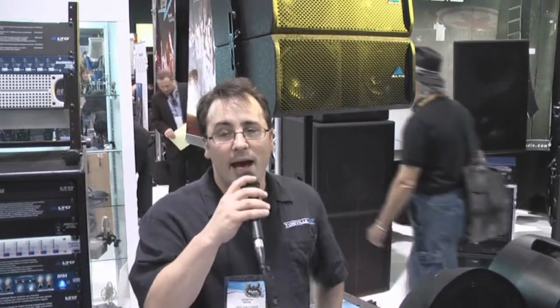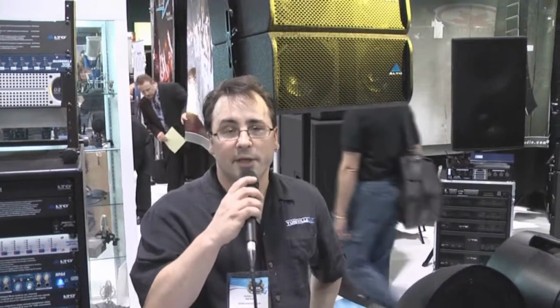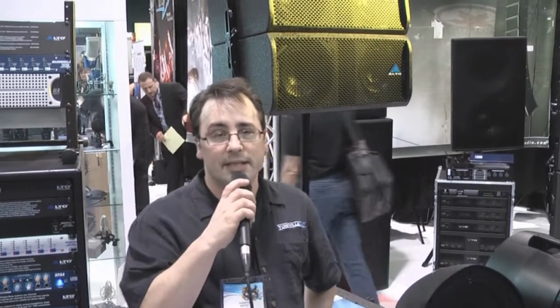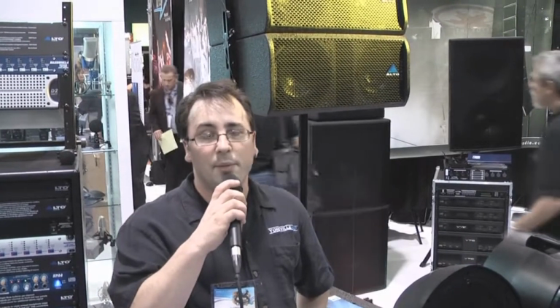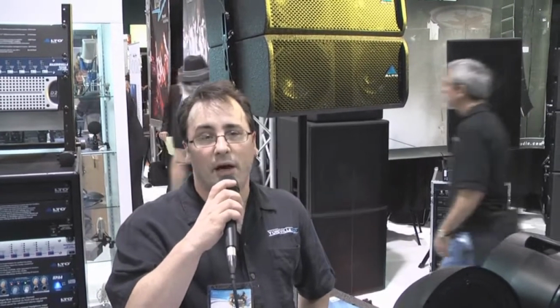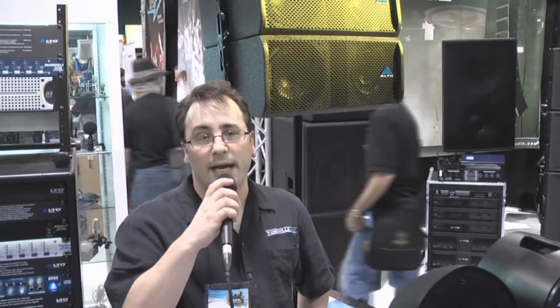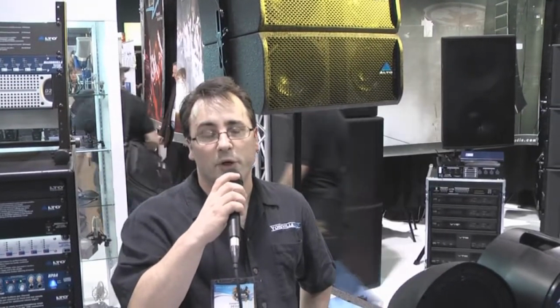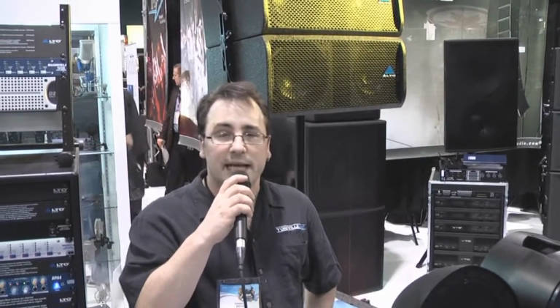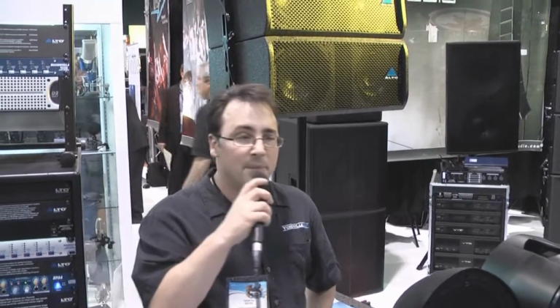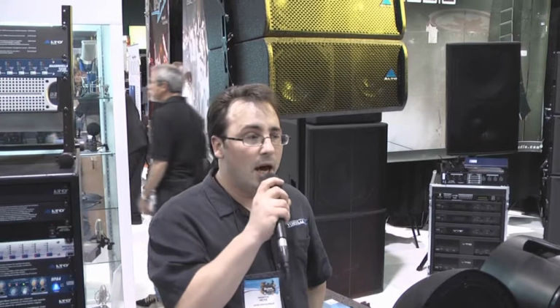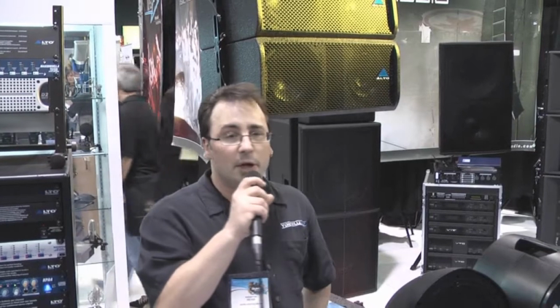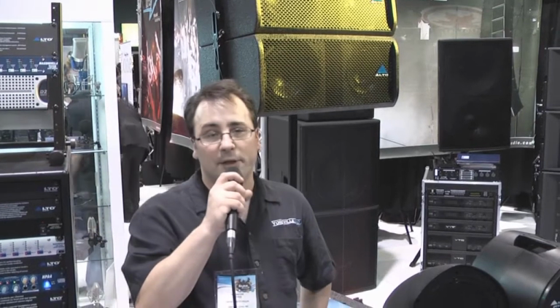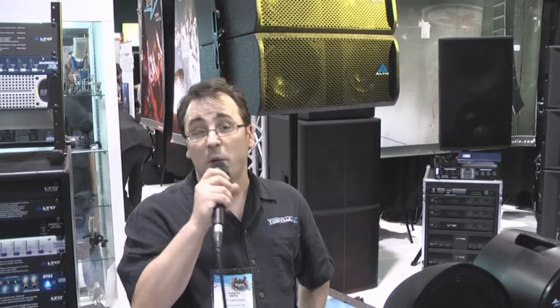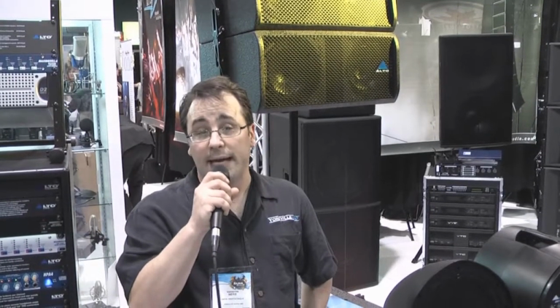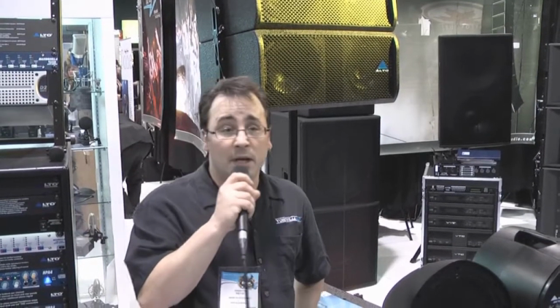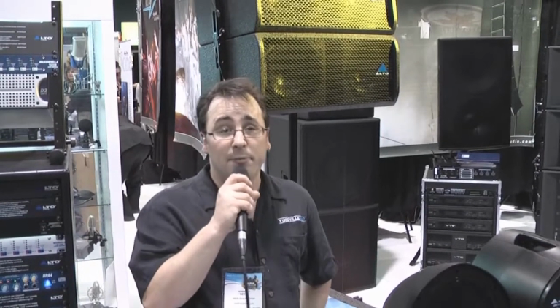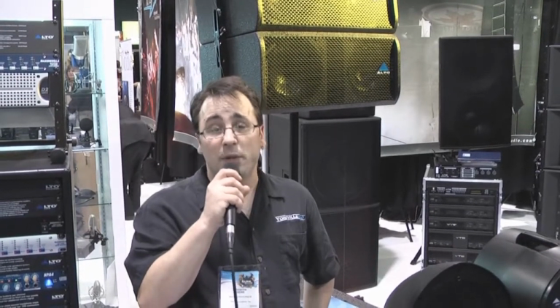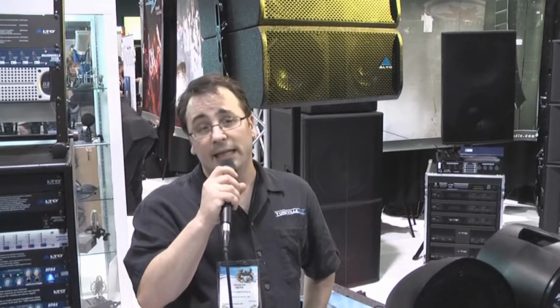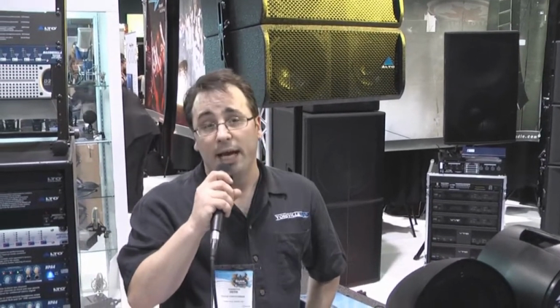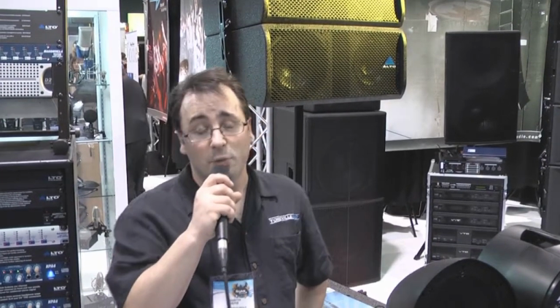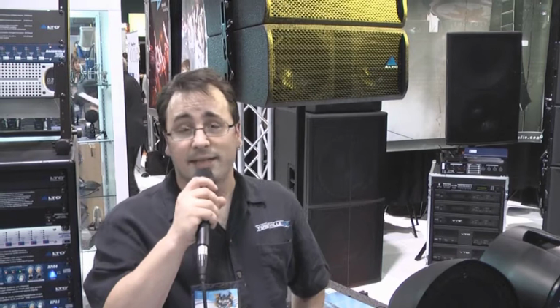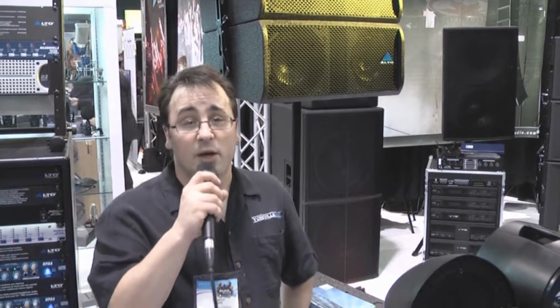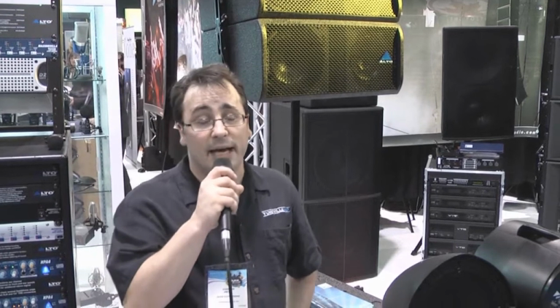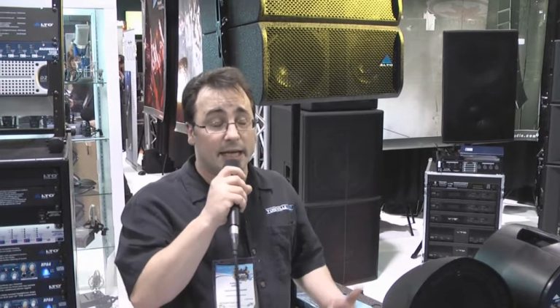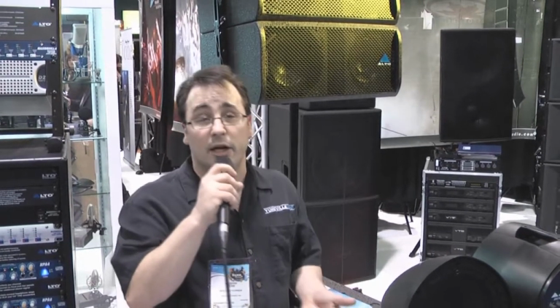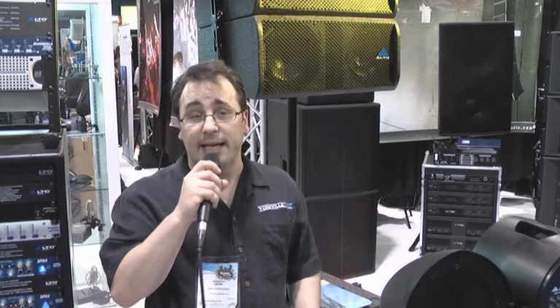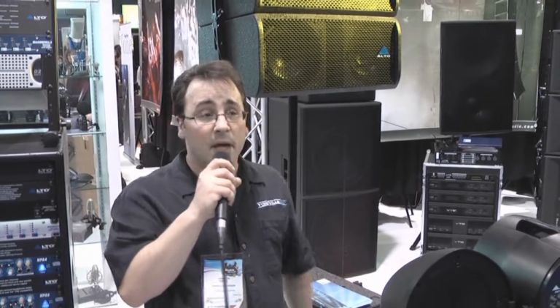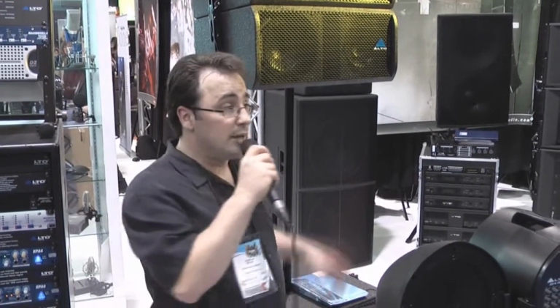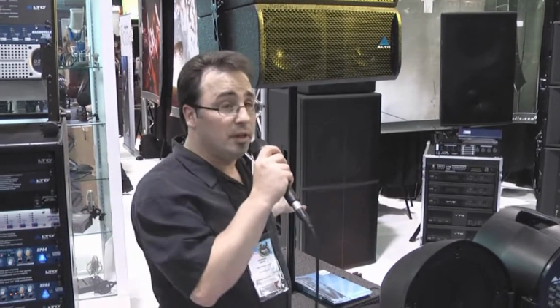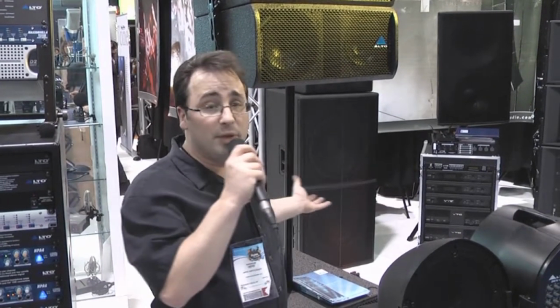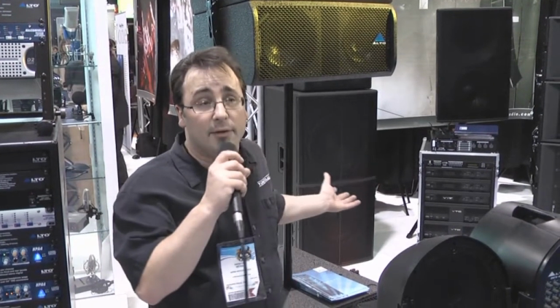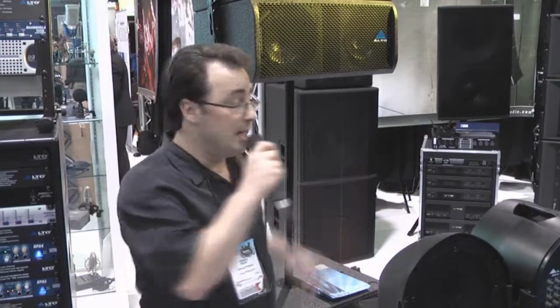Hi, this is Herb Ventasinque with the Alto brand for Yorkville Sound. Today we're going to talk about the Revo Line Array. A lot of people know that they need a line array, but they don't really necessarily know how to use it or how to set it up. So that's where the Revo Line Array comes in.